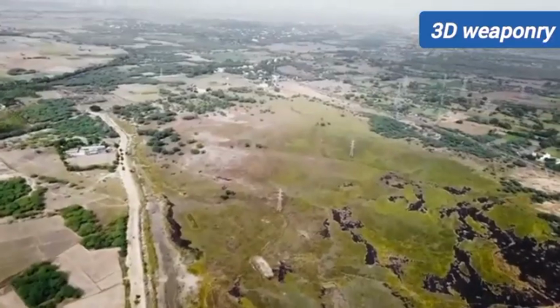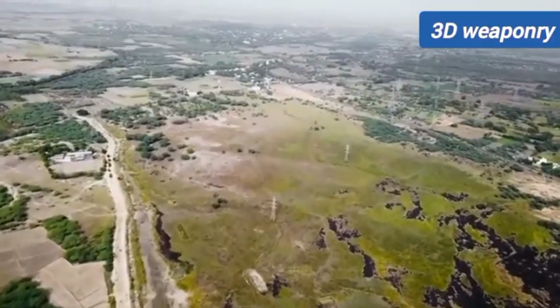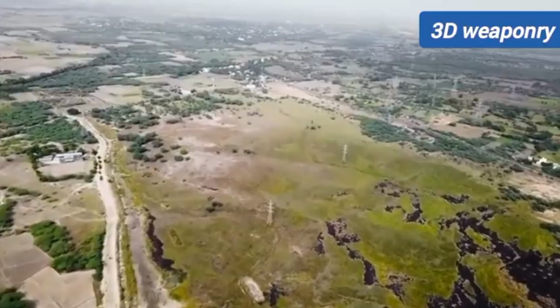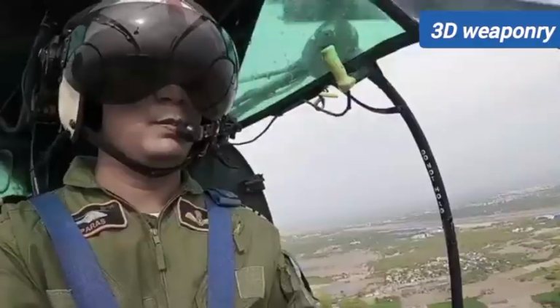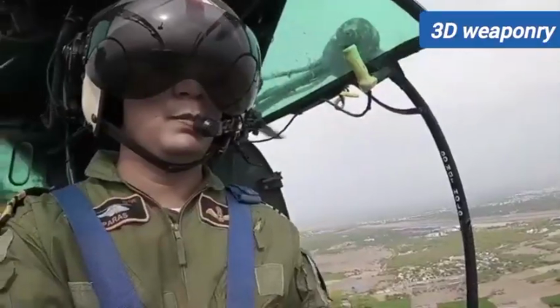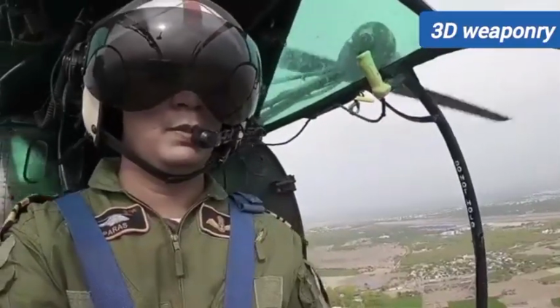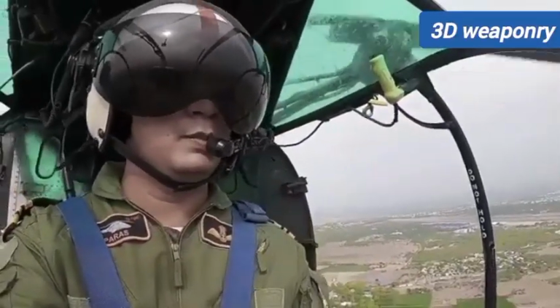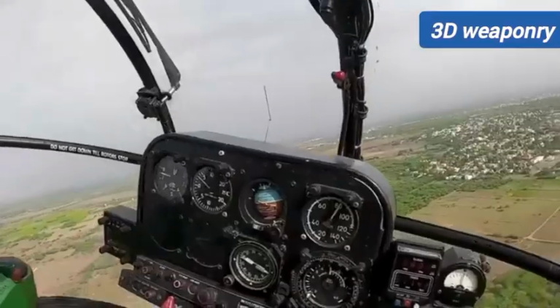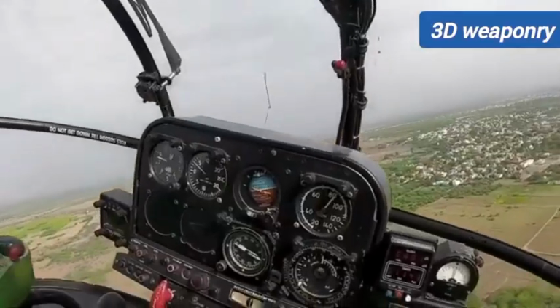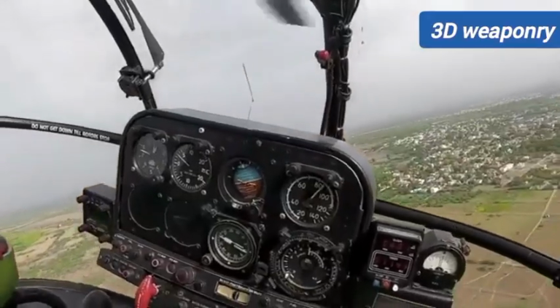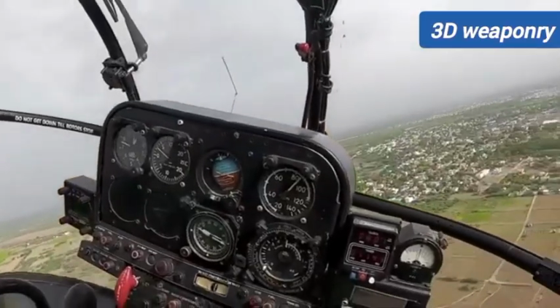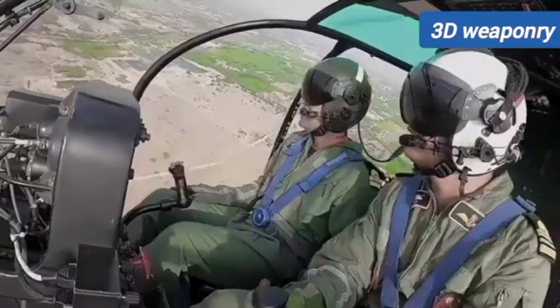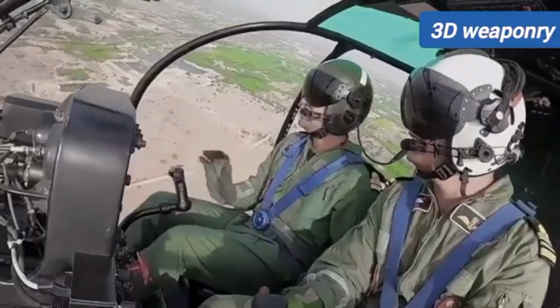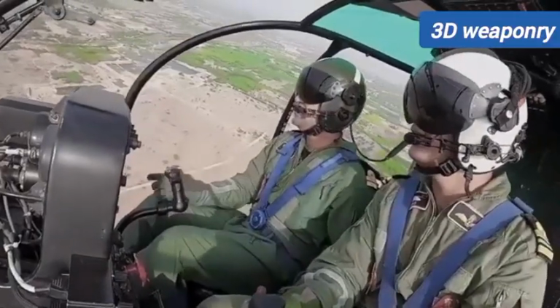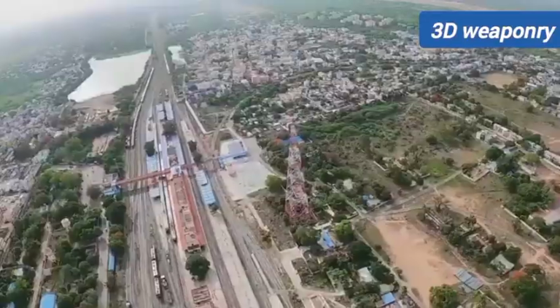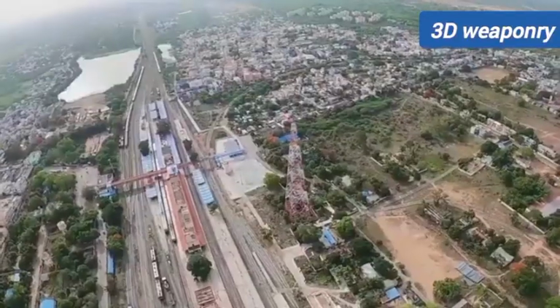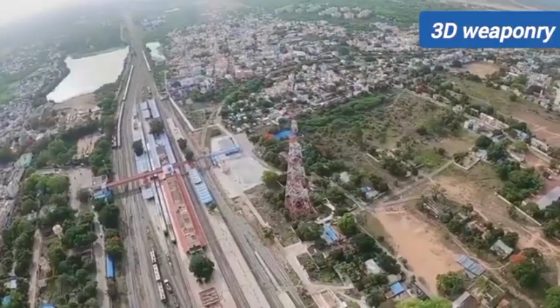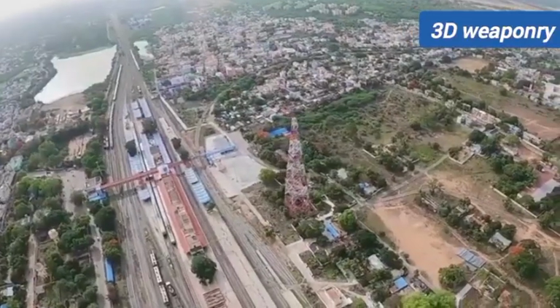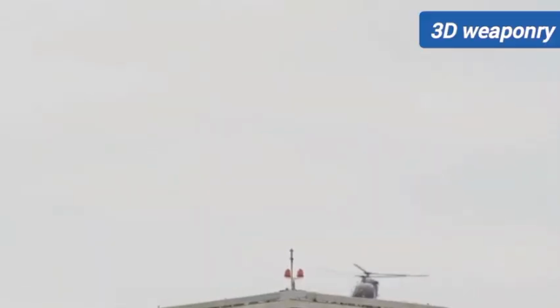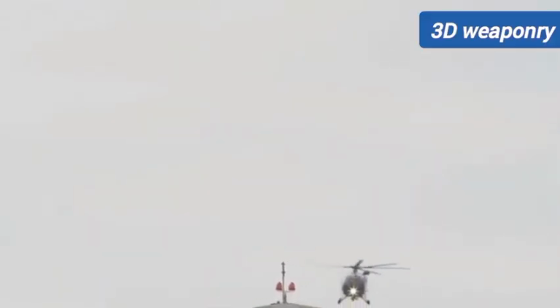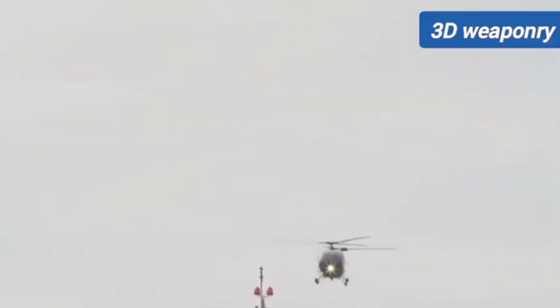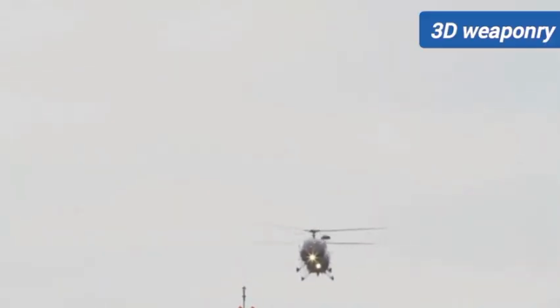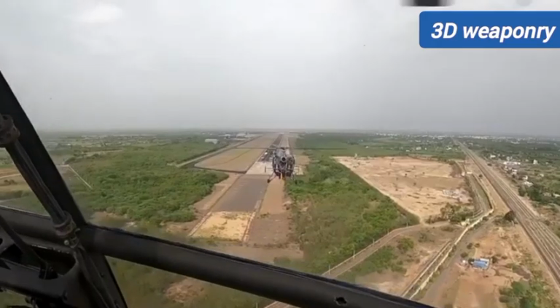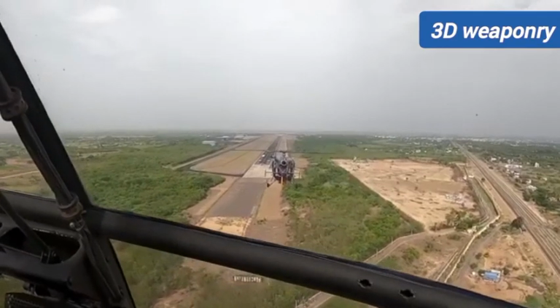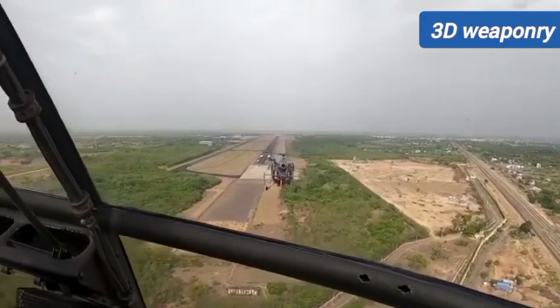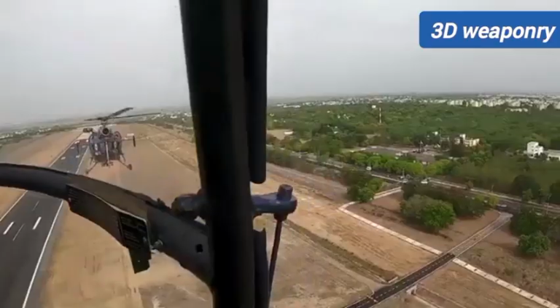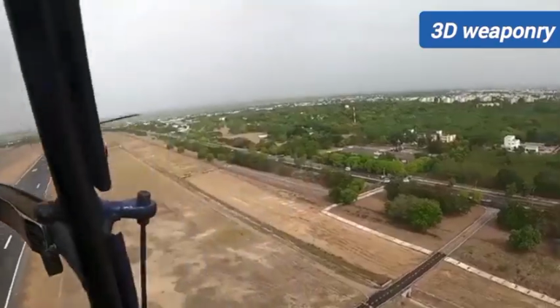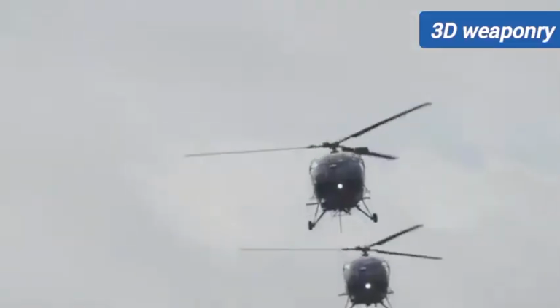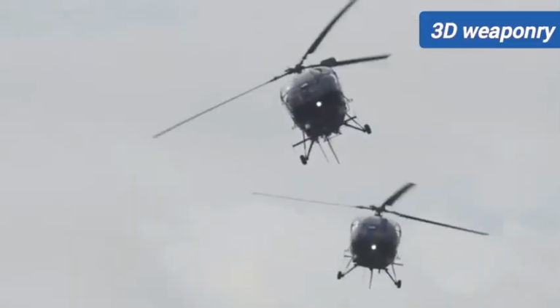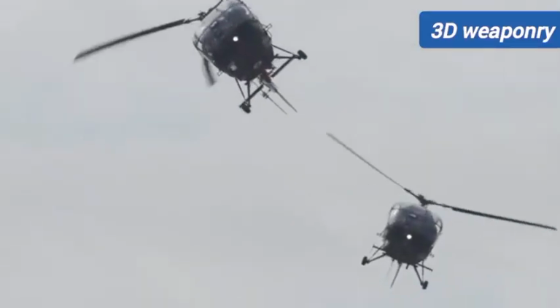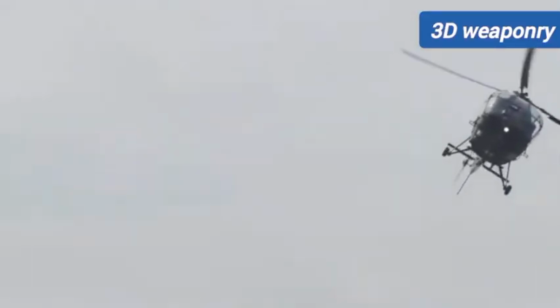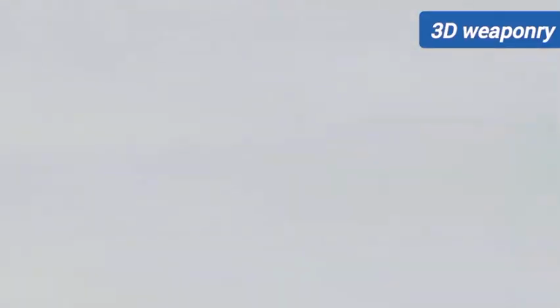Mission capabilities include troop transport, utility, search and rescue, aerial reconnaissance, and surveillance. The aircraft is powered by a single engine.